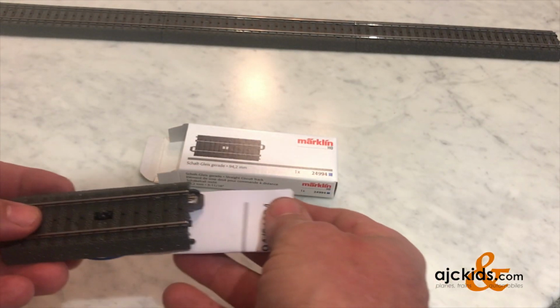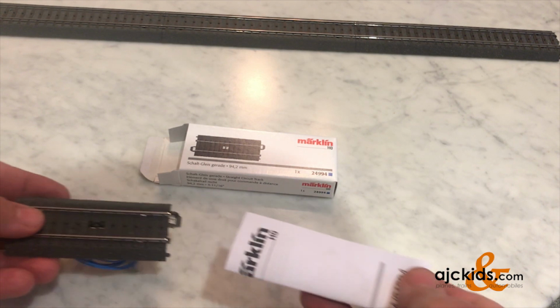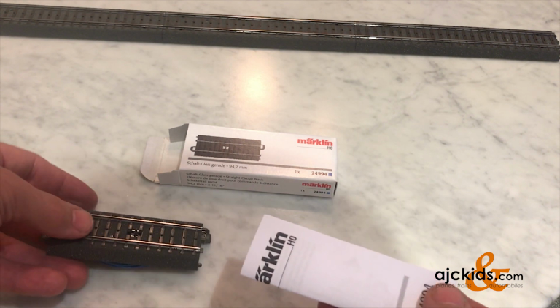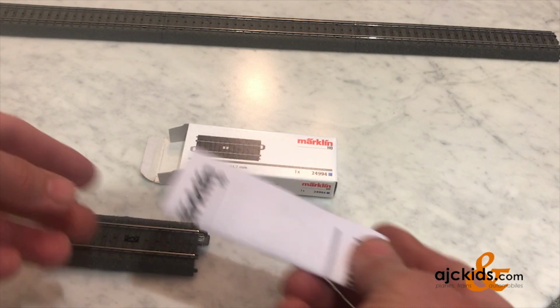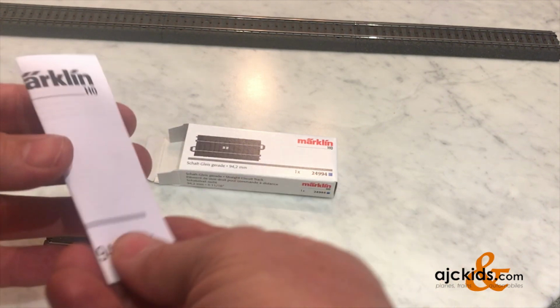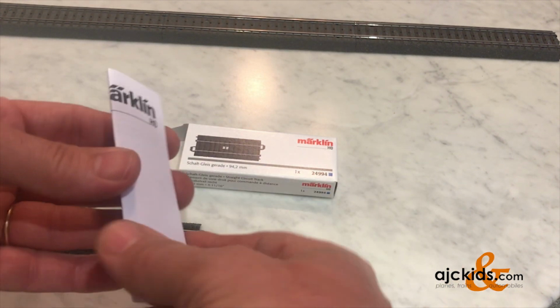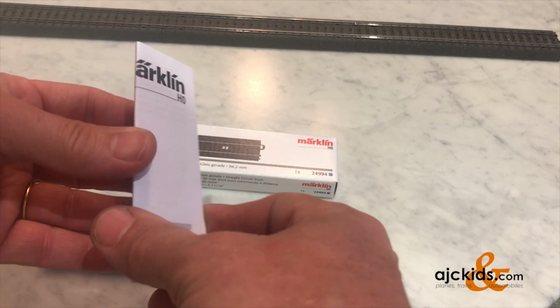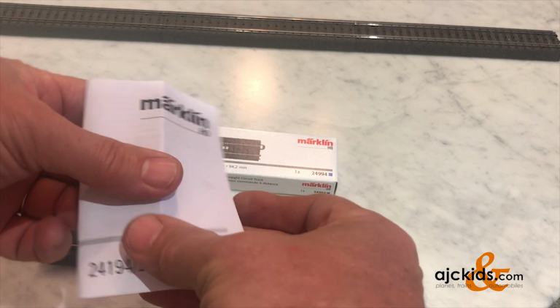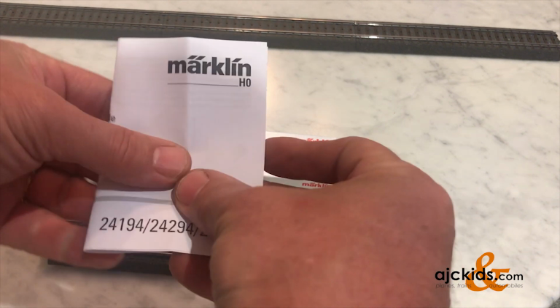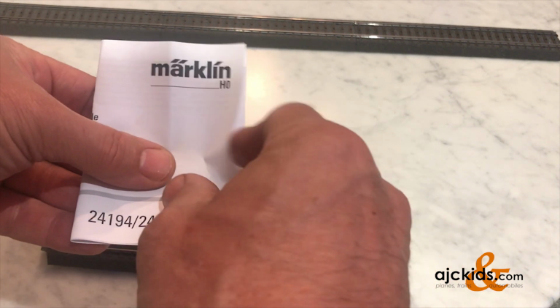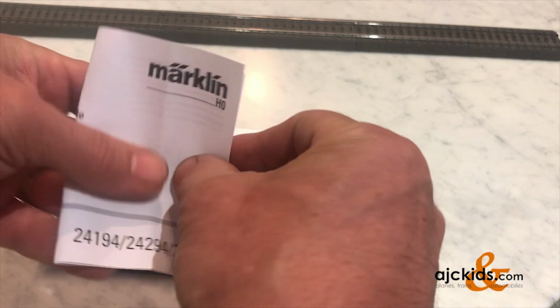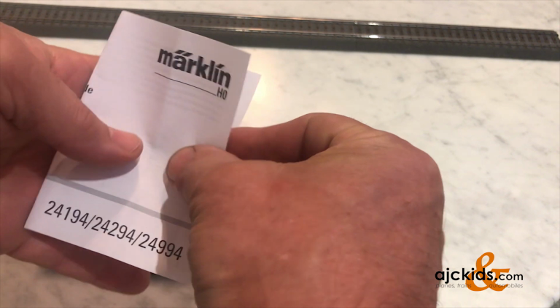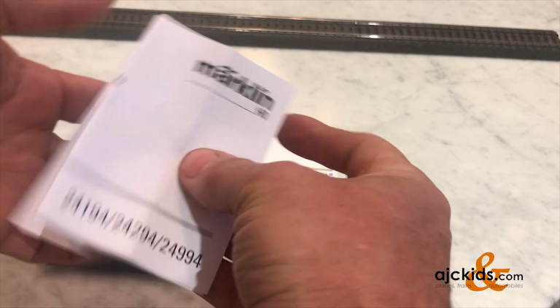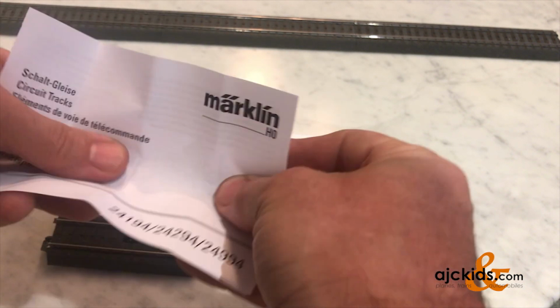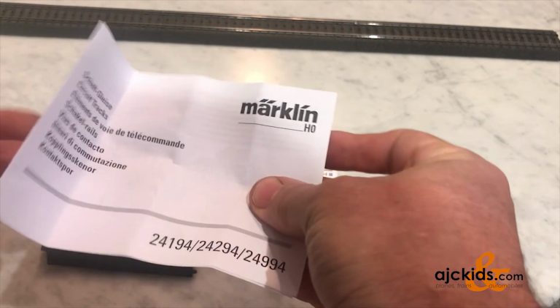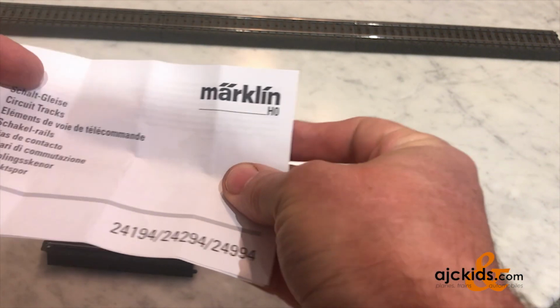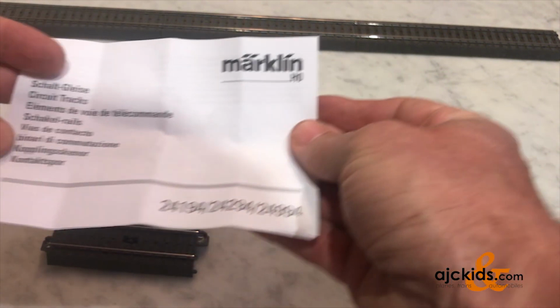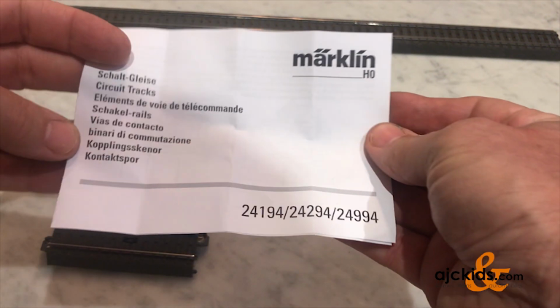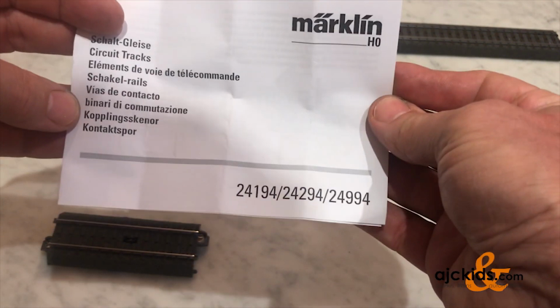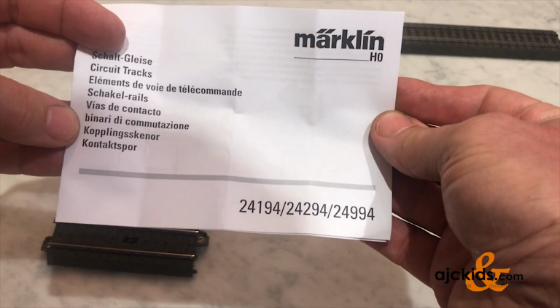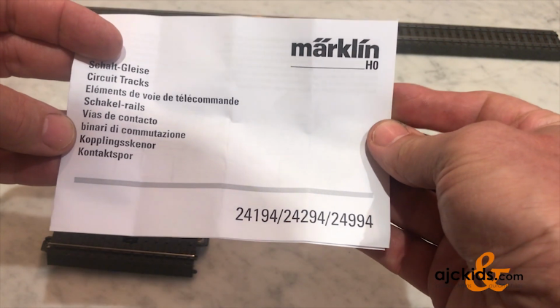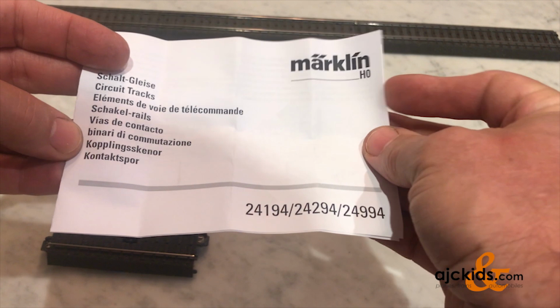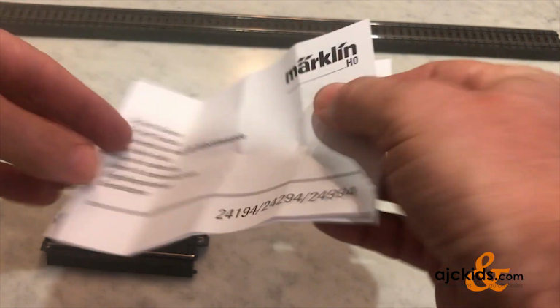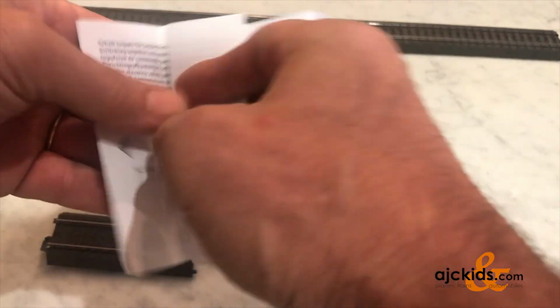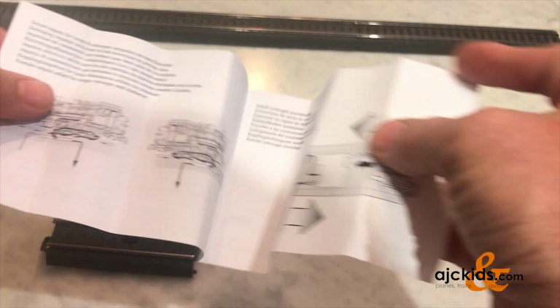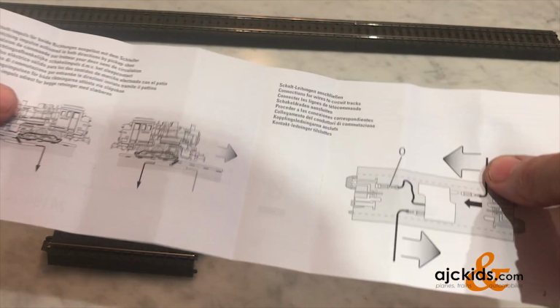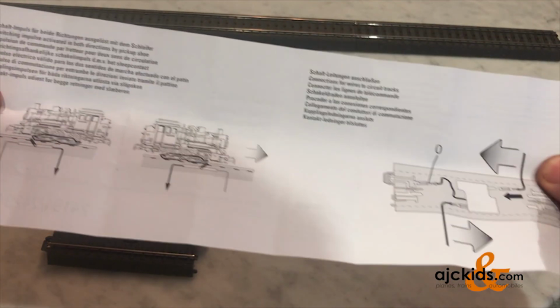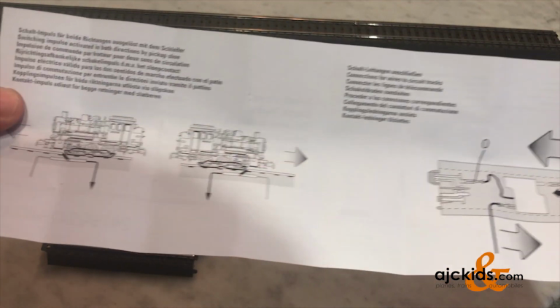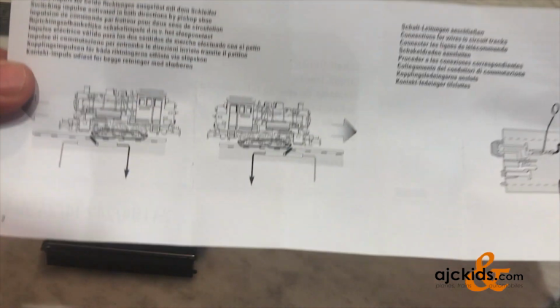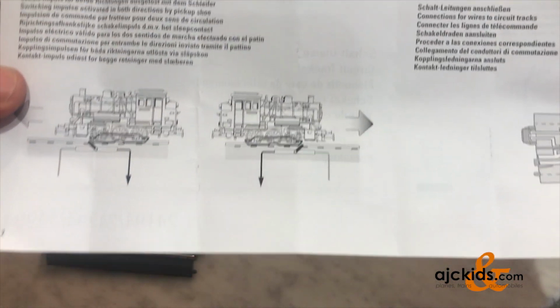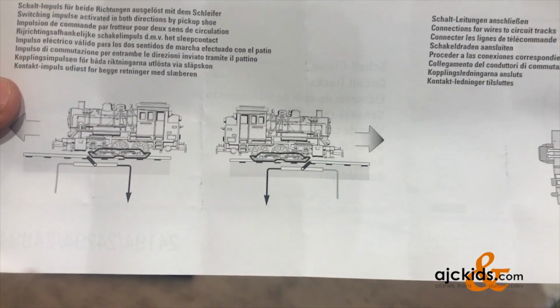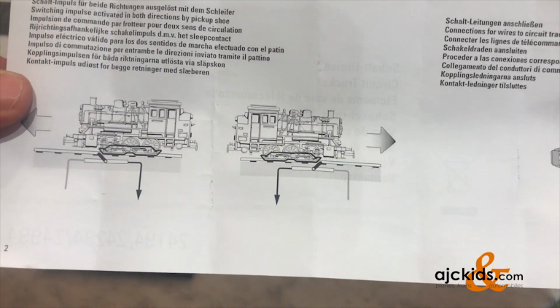In the package you get the circuit track and the instructions. There are also two curved circuit tracks for the R2 and R1 radius, the 24194 and the 24294, and the instructions and use are the same.